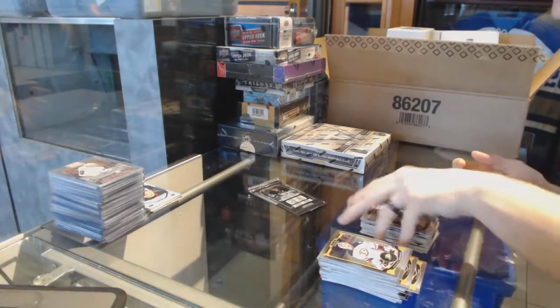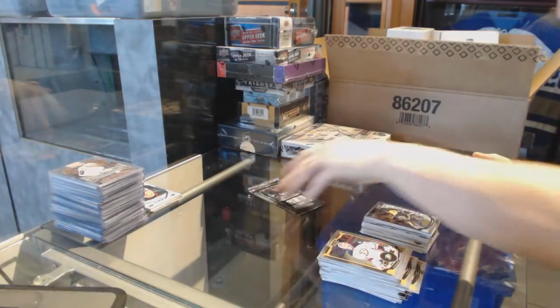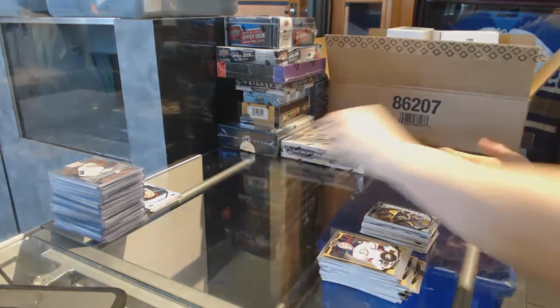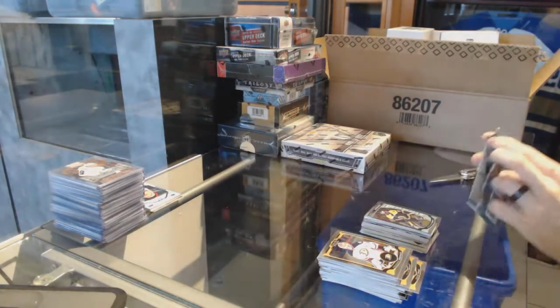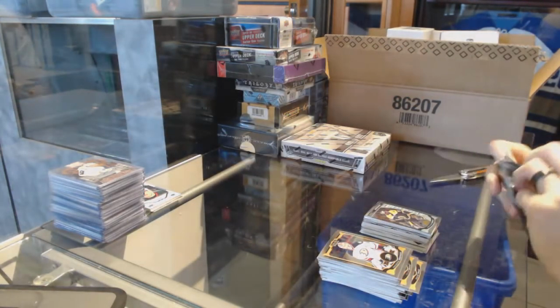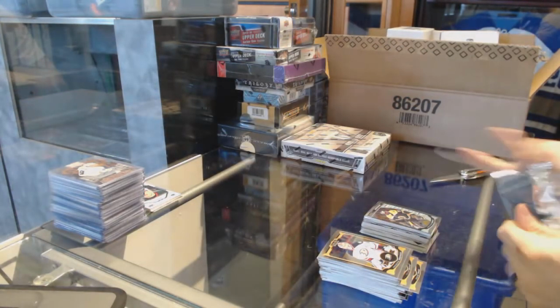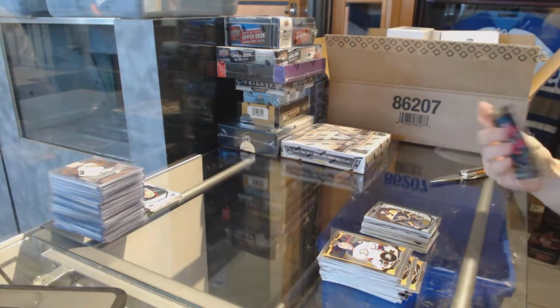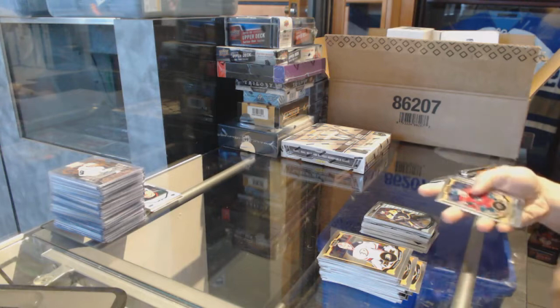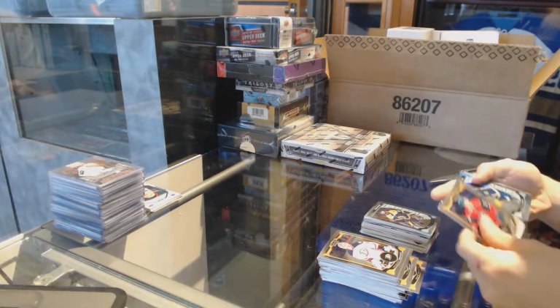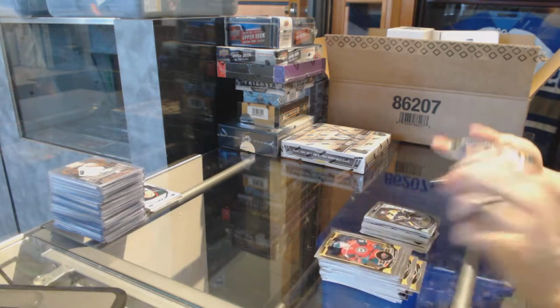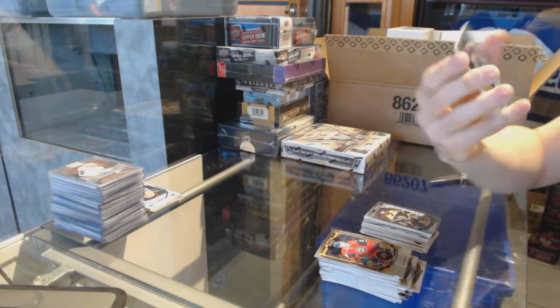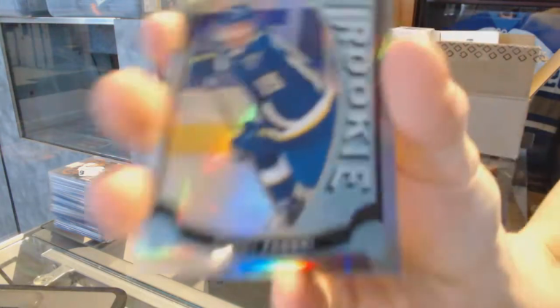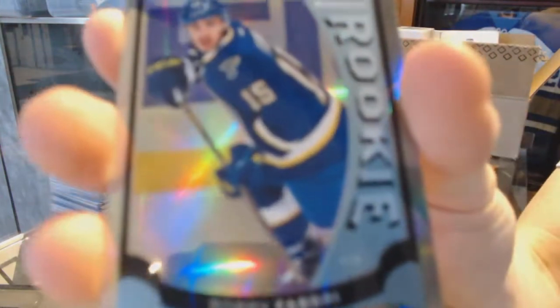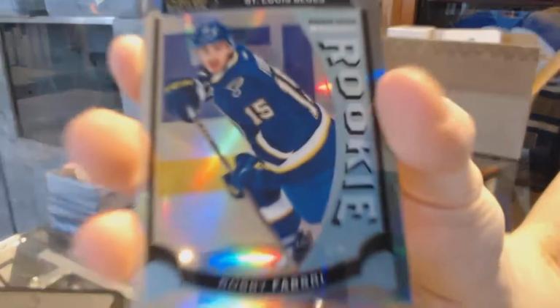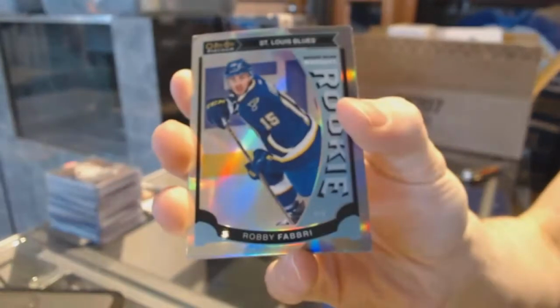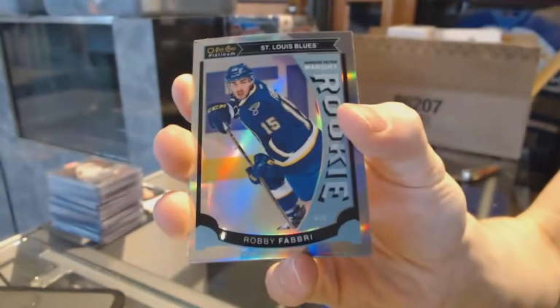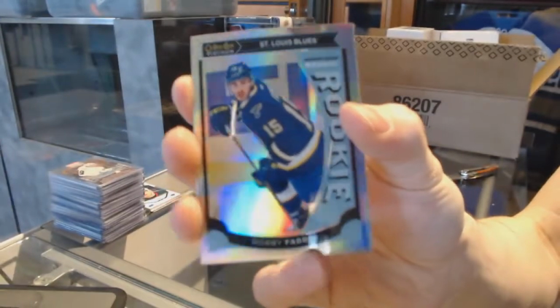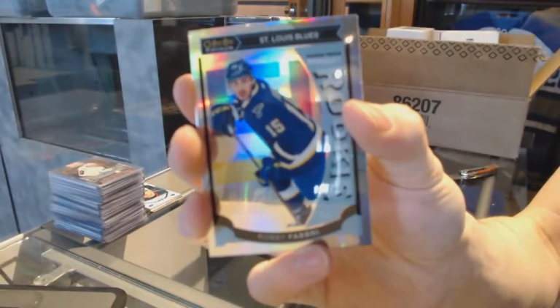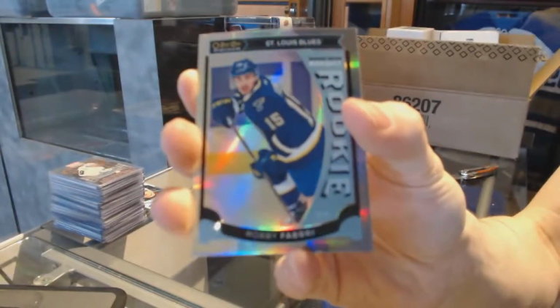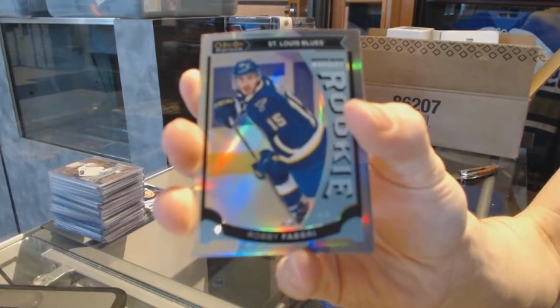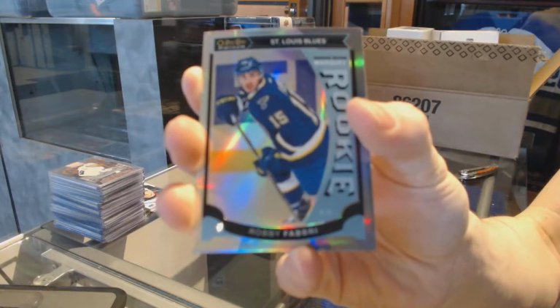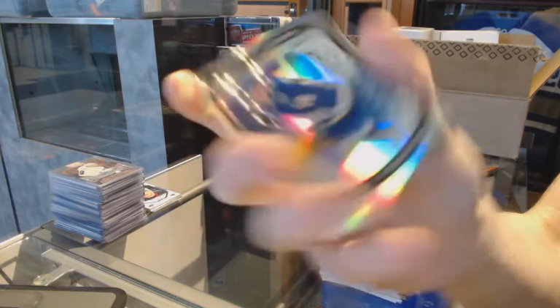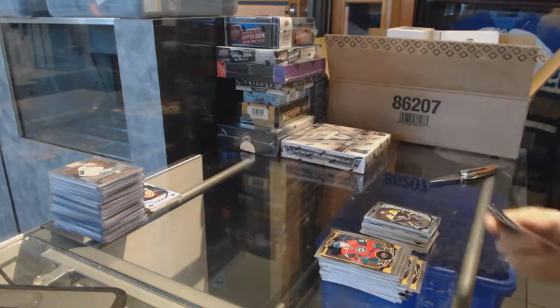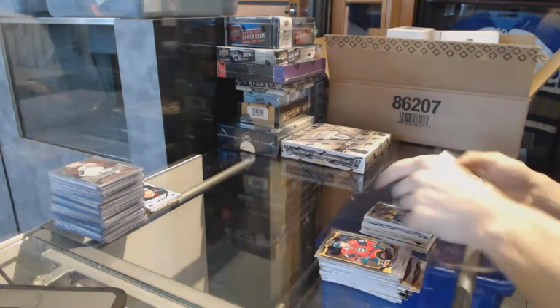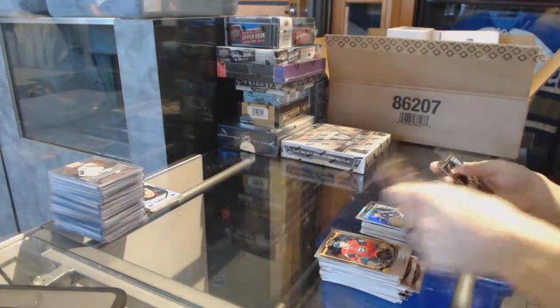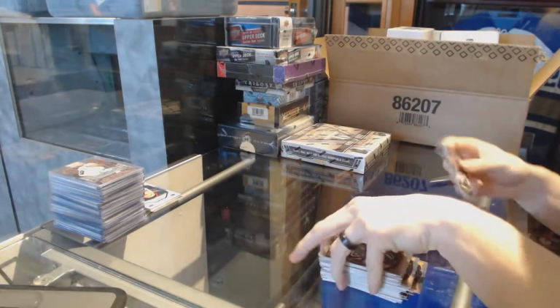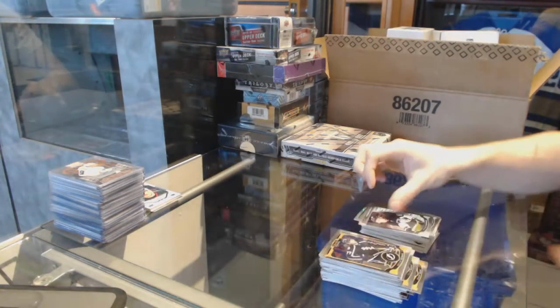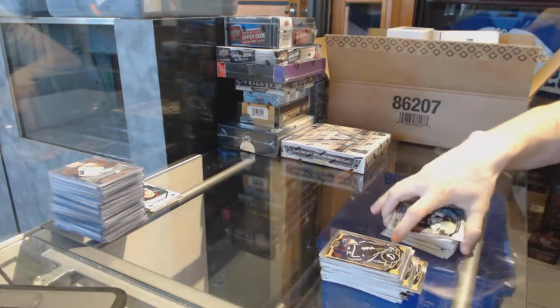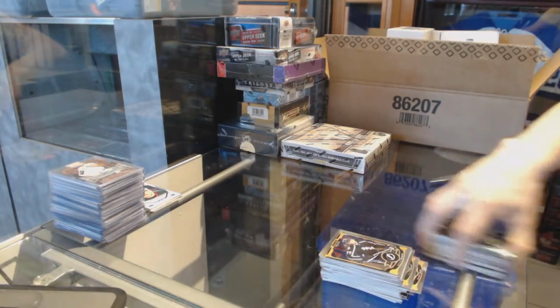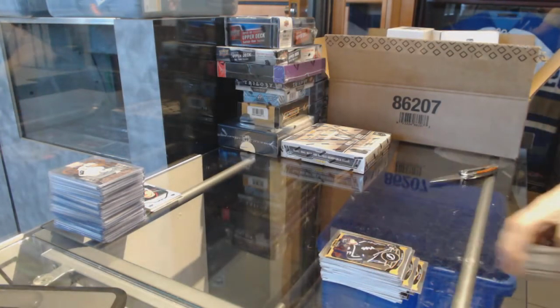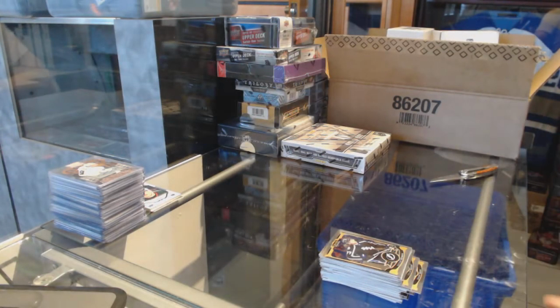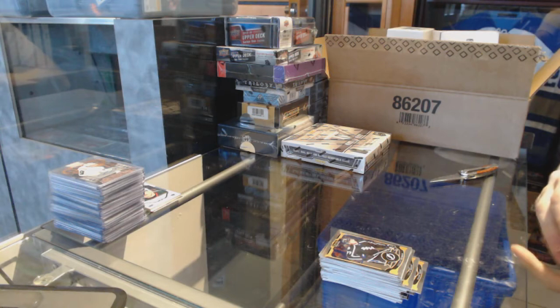A marquee rookie for the Bruins, Malcolm Subban. We've got a marquee rookie rainbow for the St. Louis Blues, Robbie Fabbri. And a marquee rookie for the Penguins, Sergei Plotnikov.